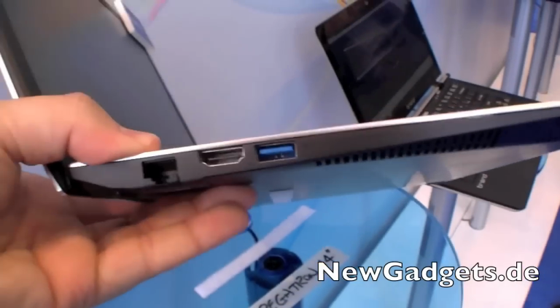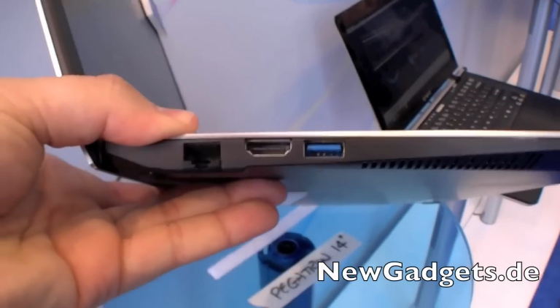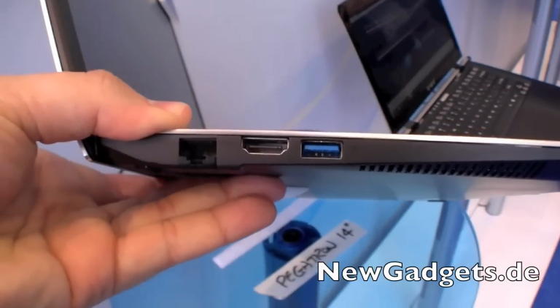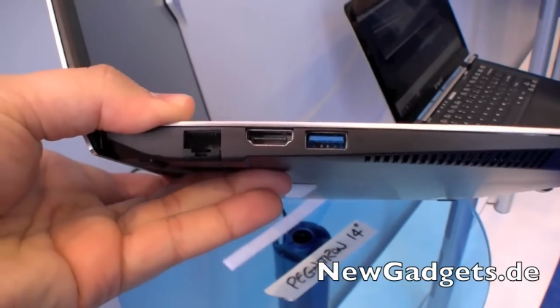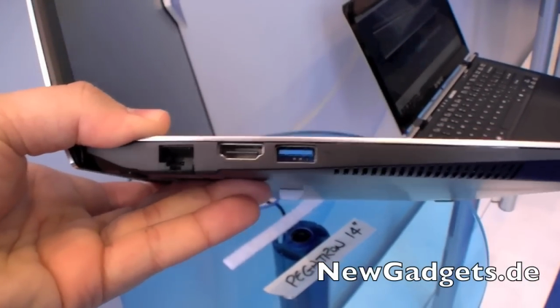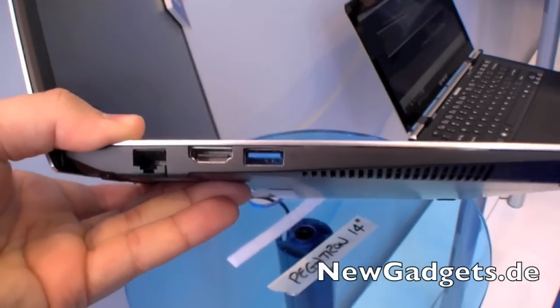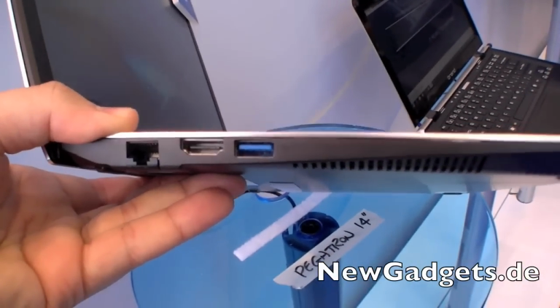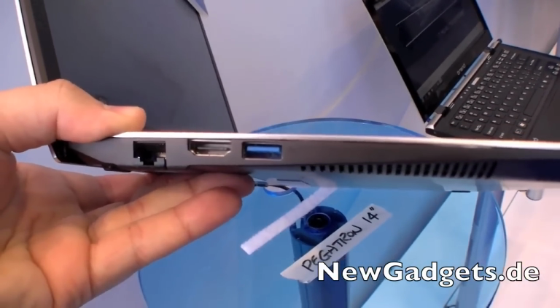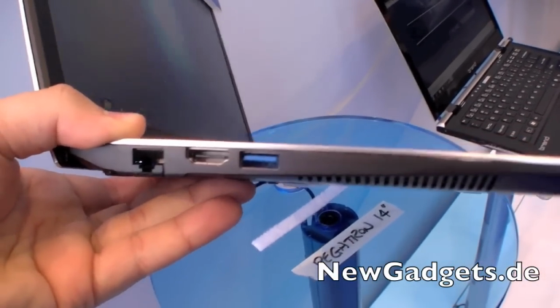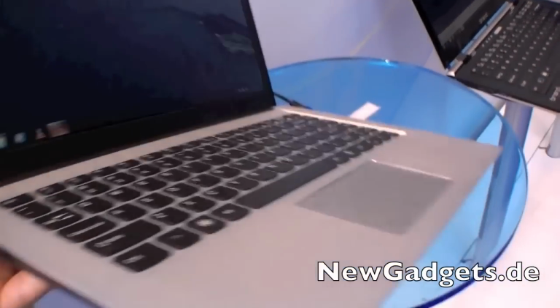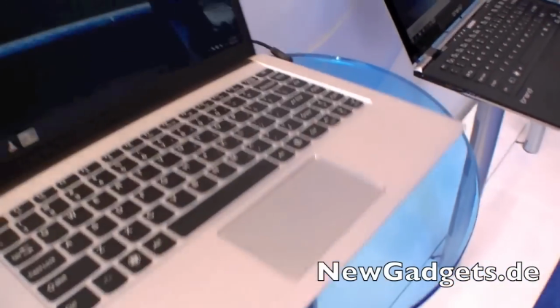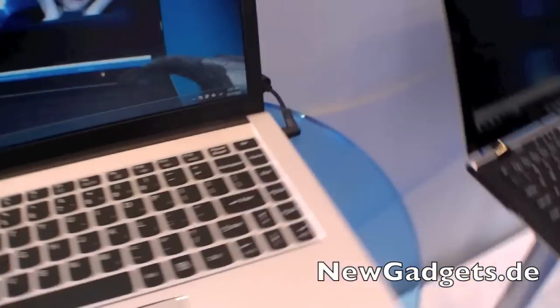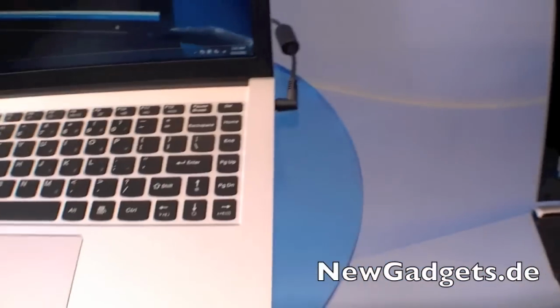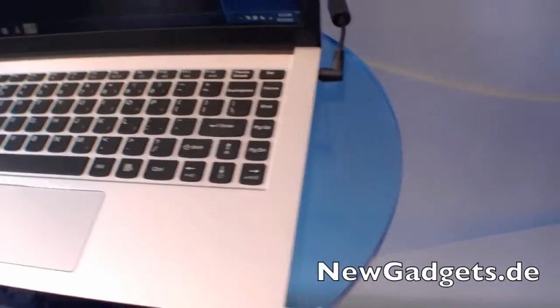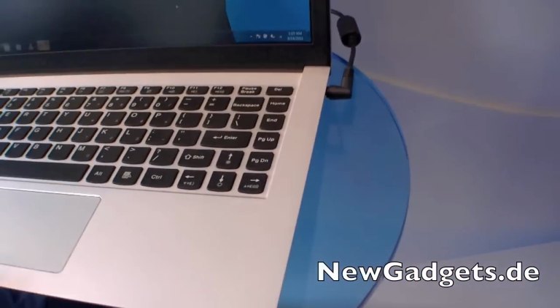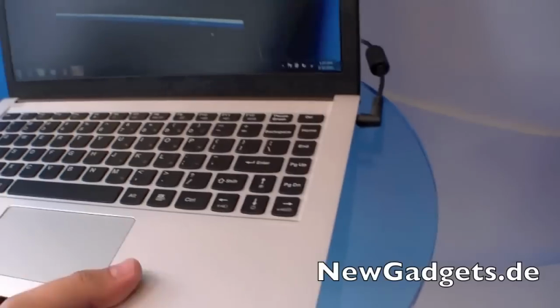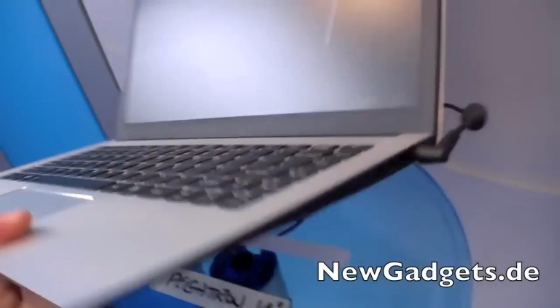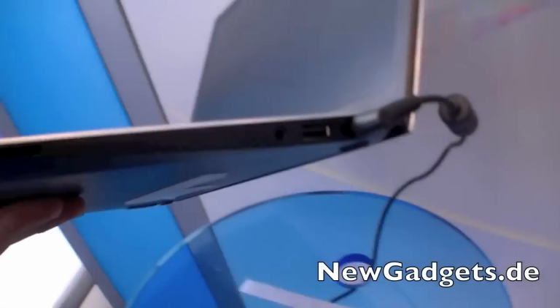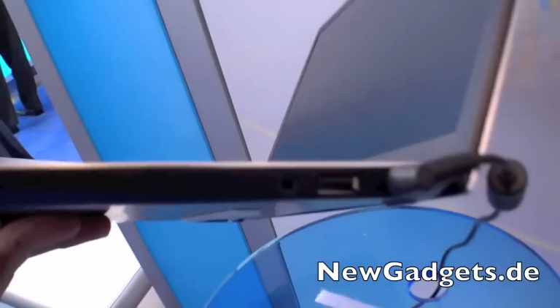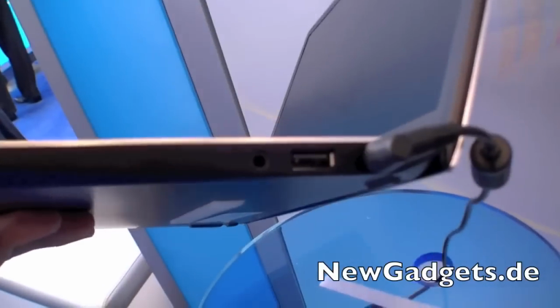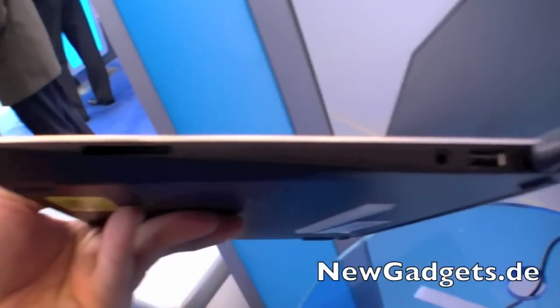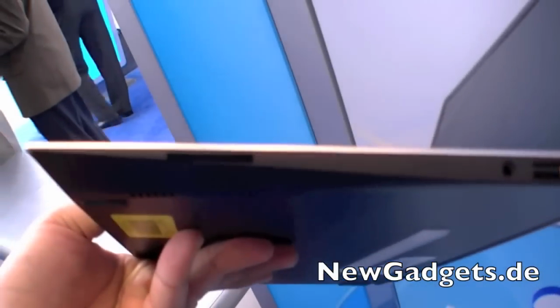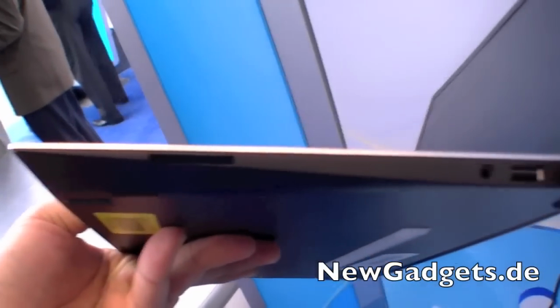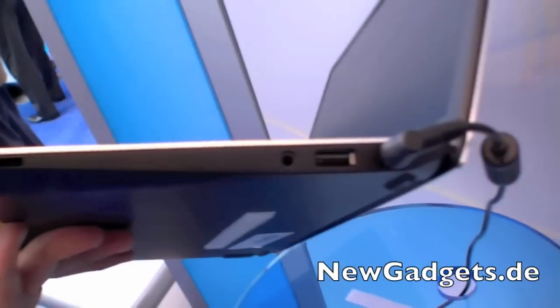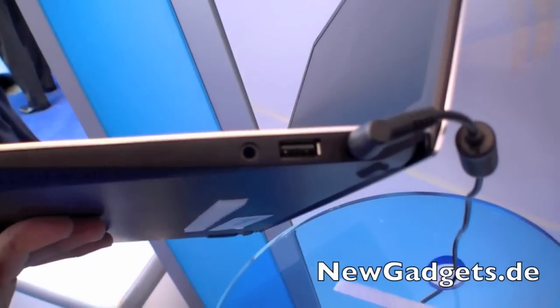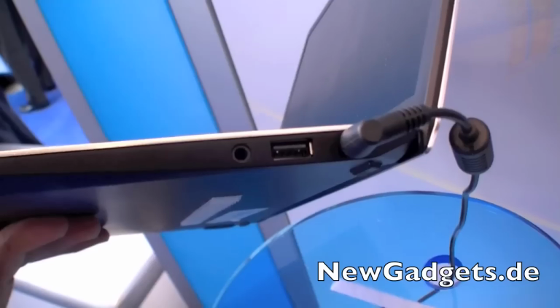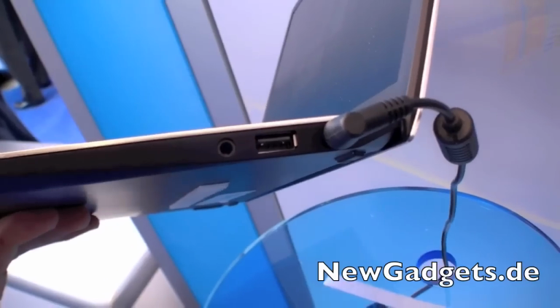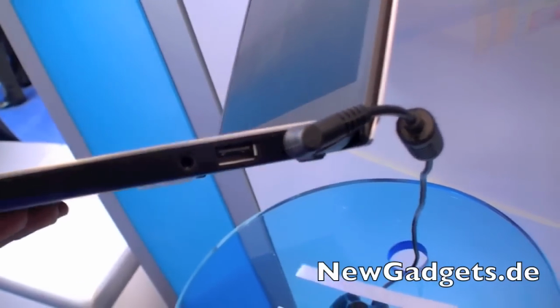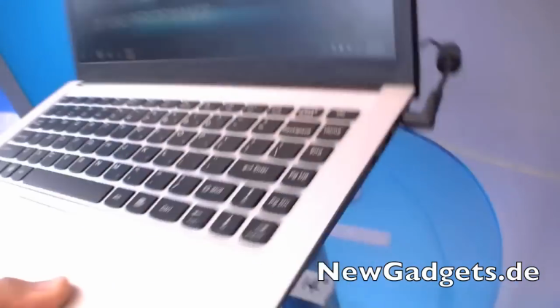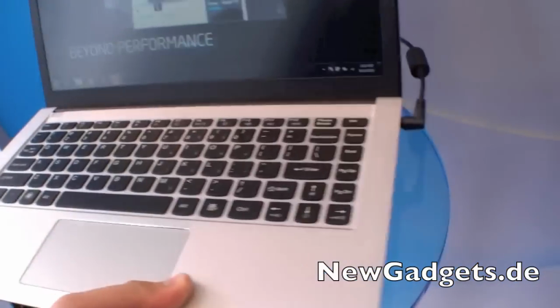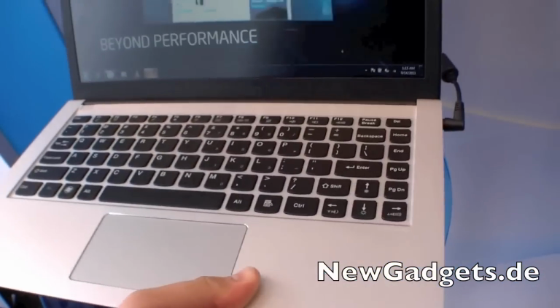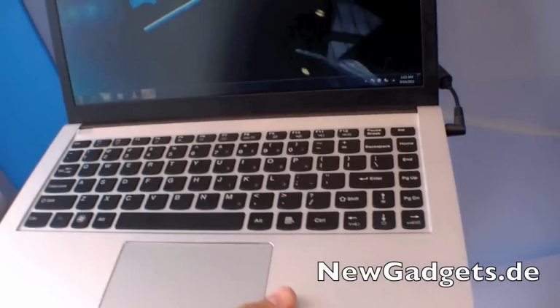Let's have a look at the ports. We have an Ethernet port, HDMI, USB 3.0, and on the right side you can find a card reader and a USB port, also the audio port and DC-in.